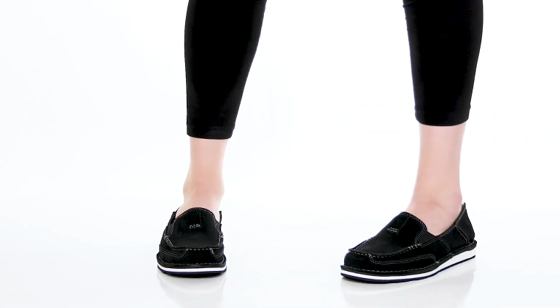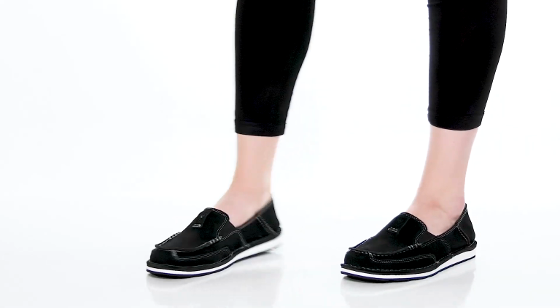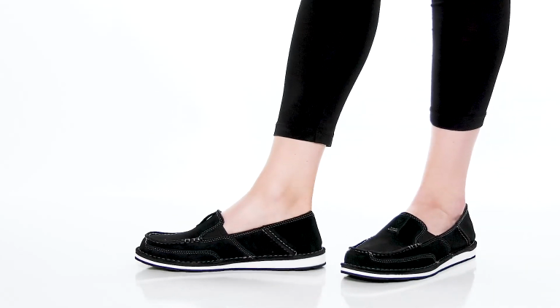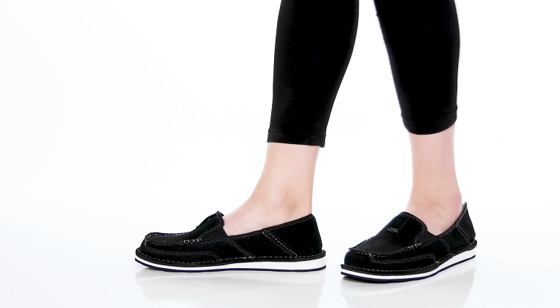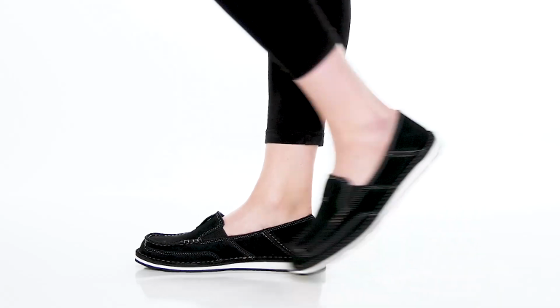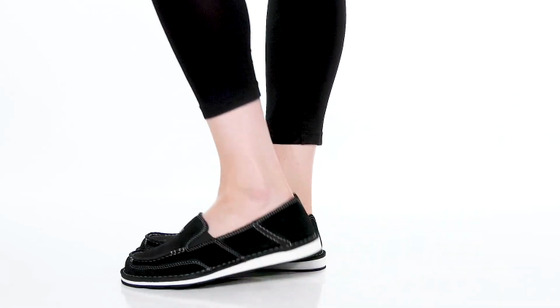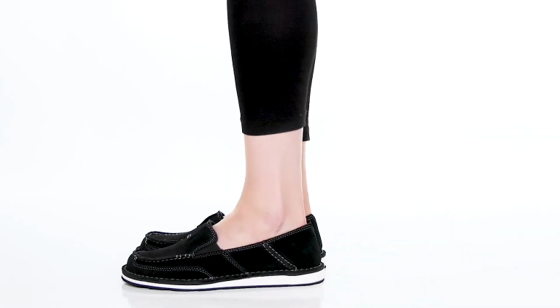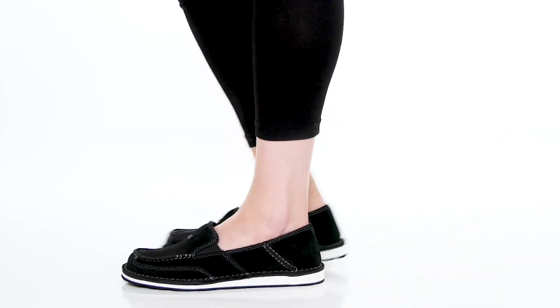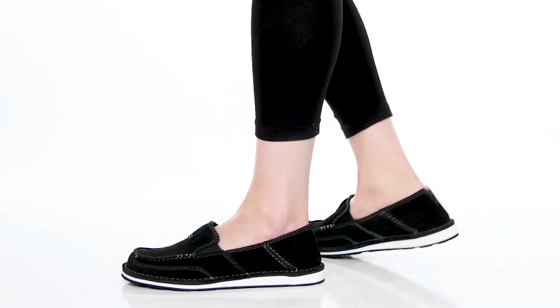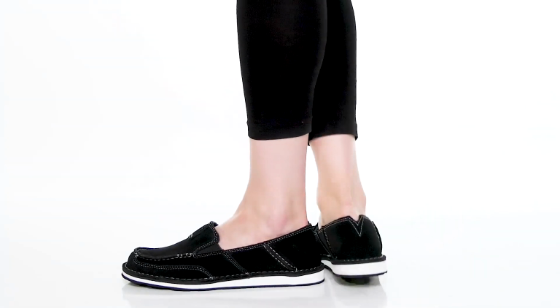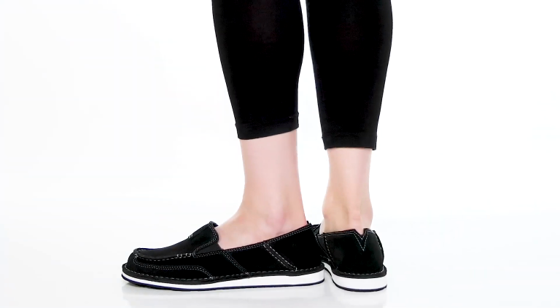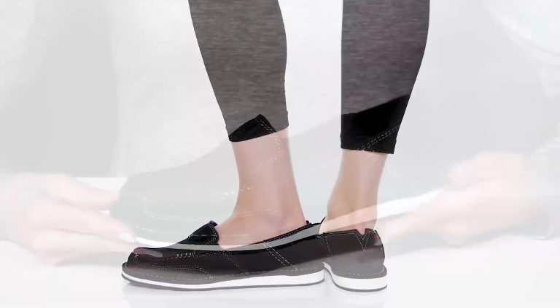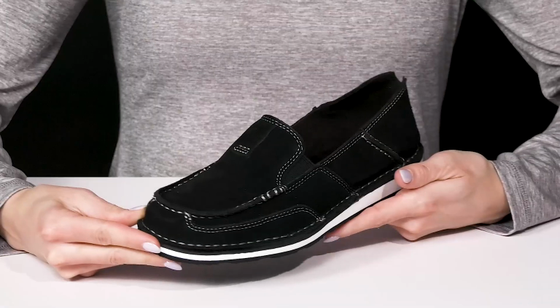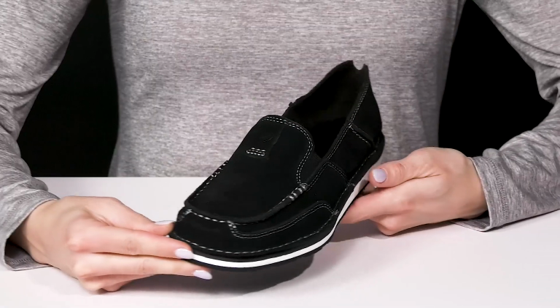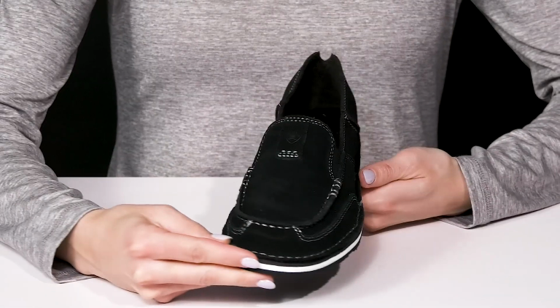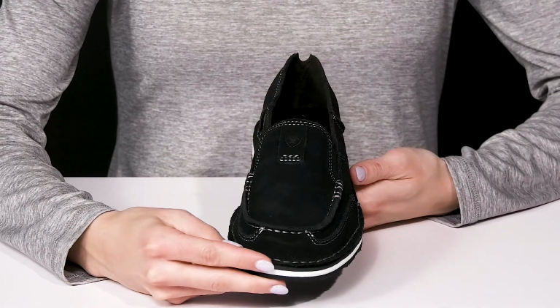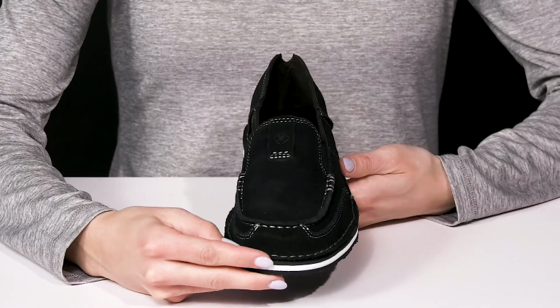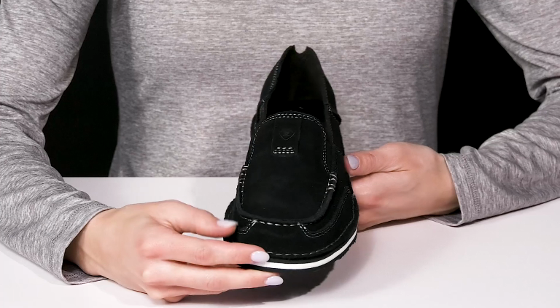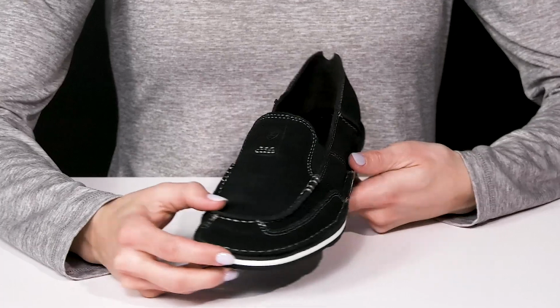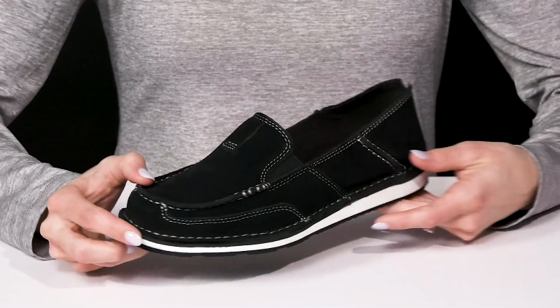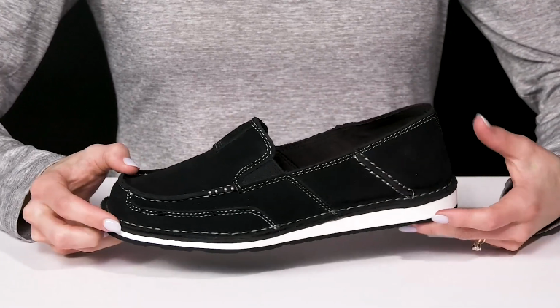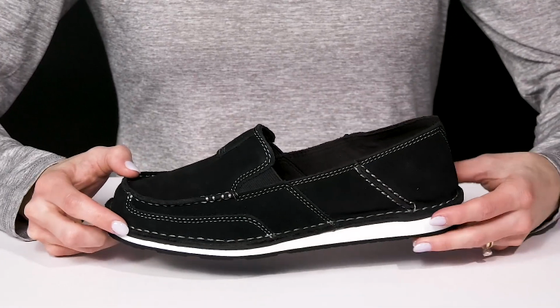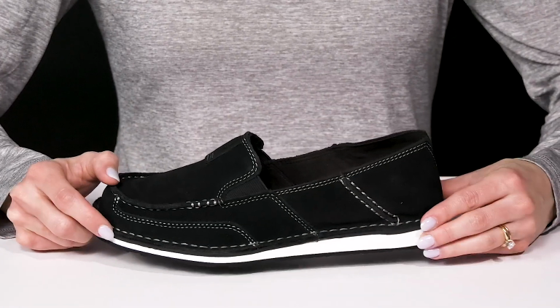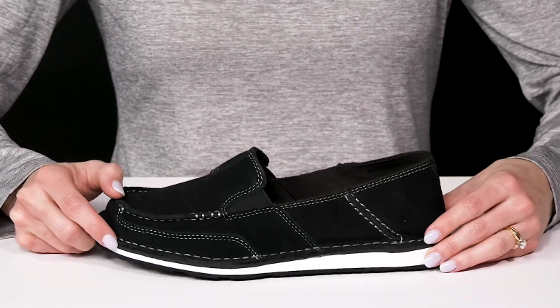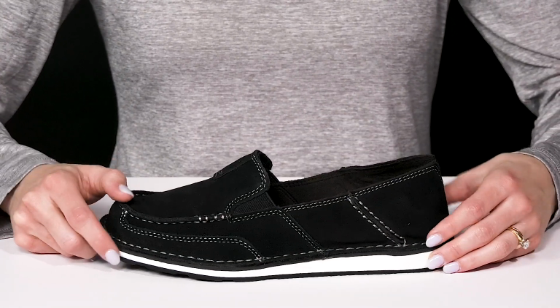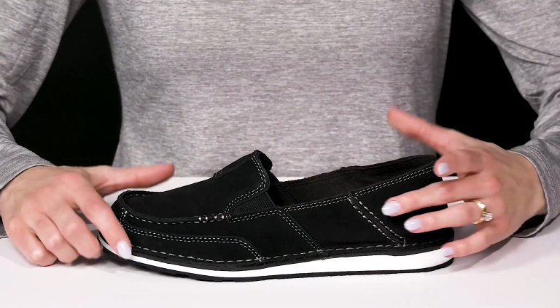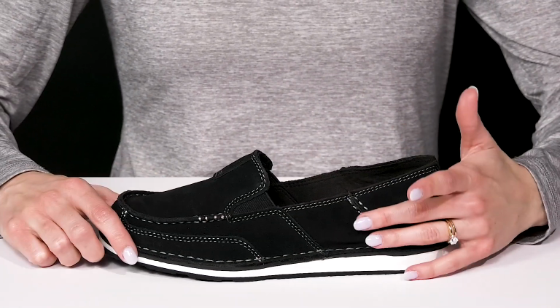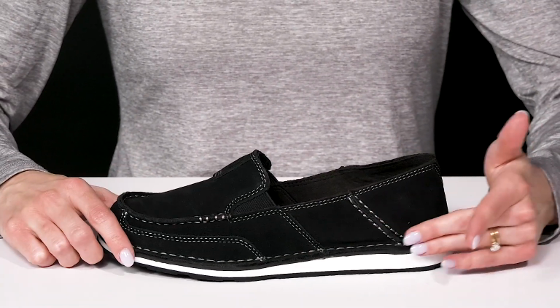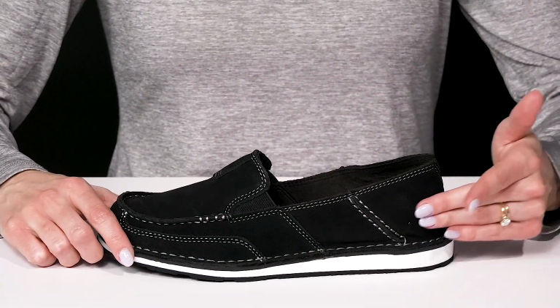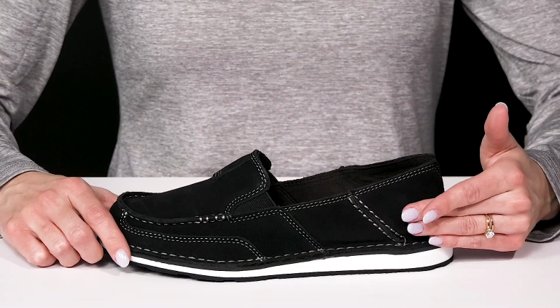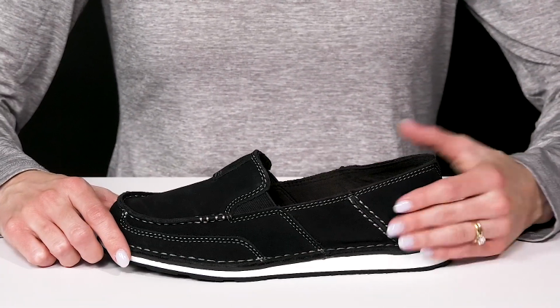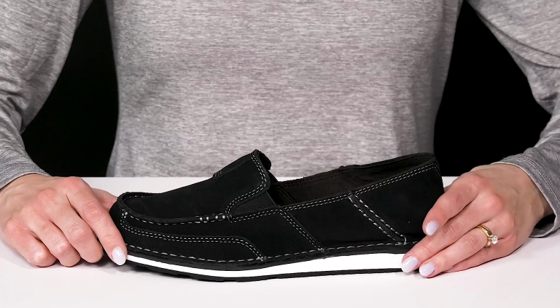Cruise right through your day while wearing these shoes from Ariat. These feature a leather and fabric upper, with a mock toe stitch detailing that brings out the stylish stitching all over.